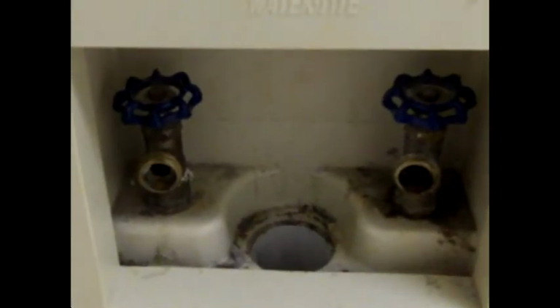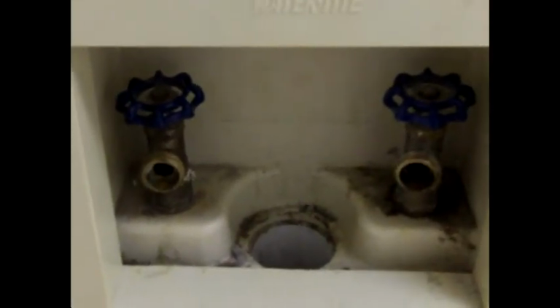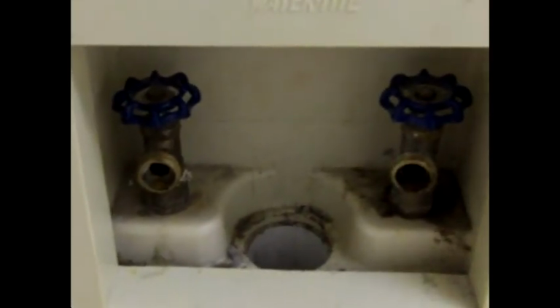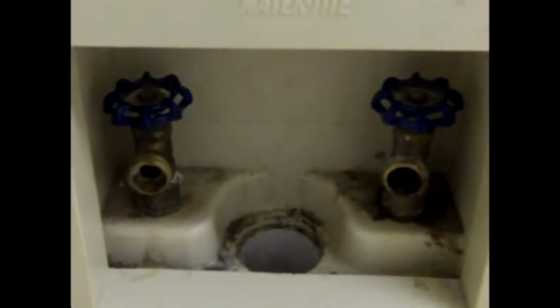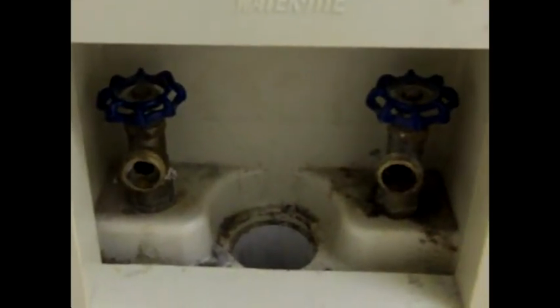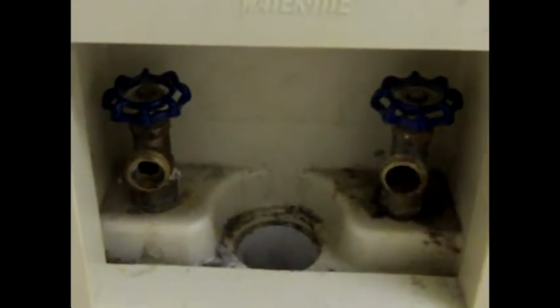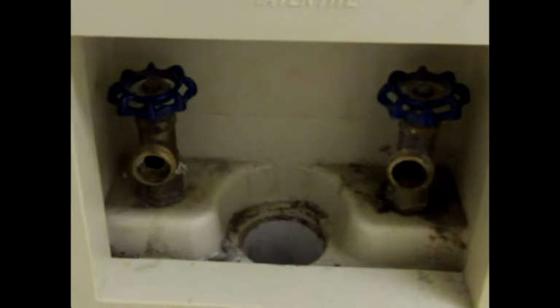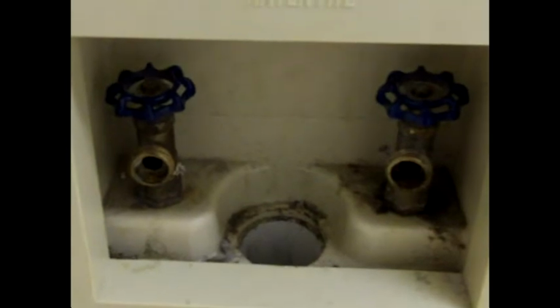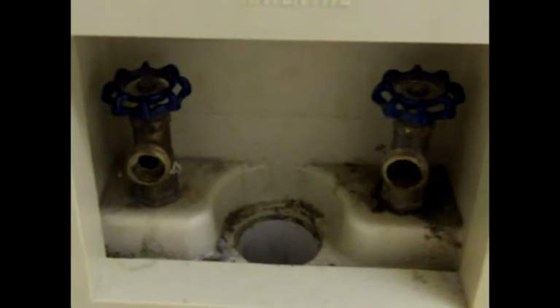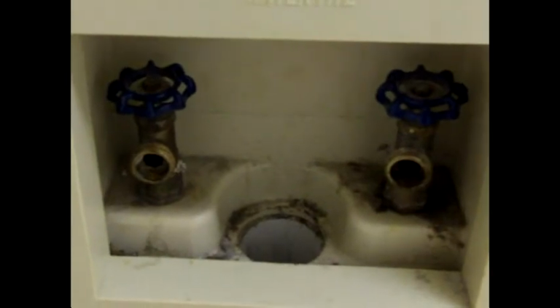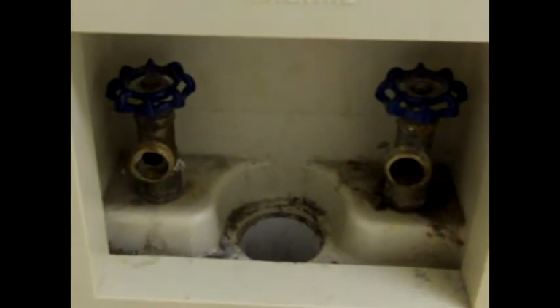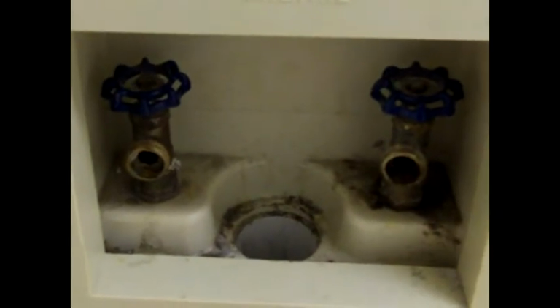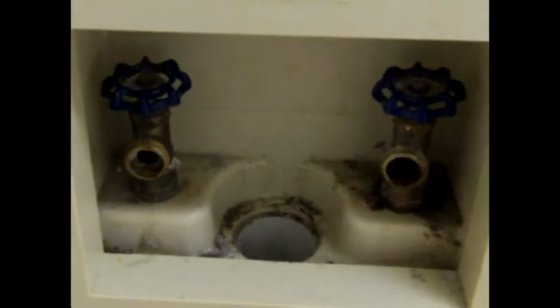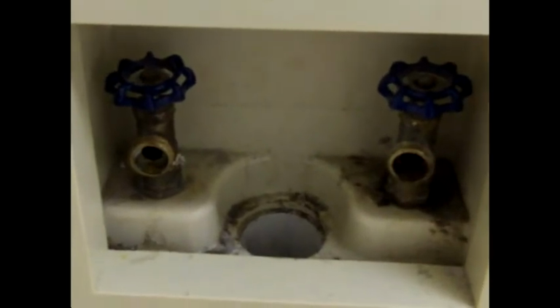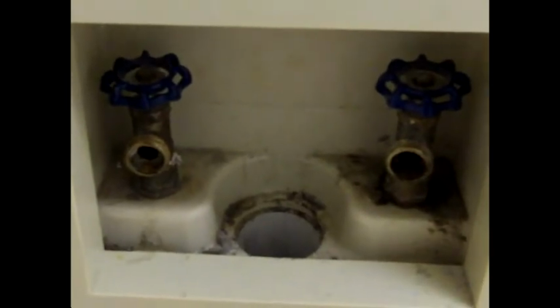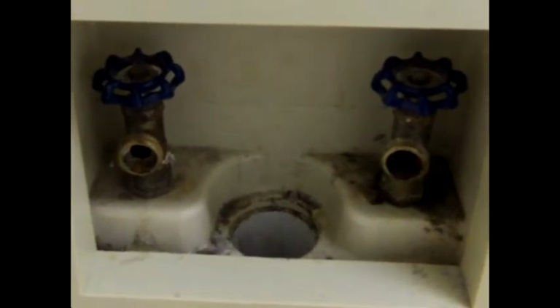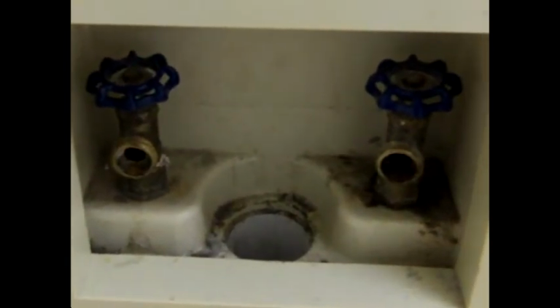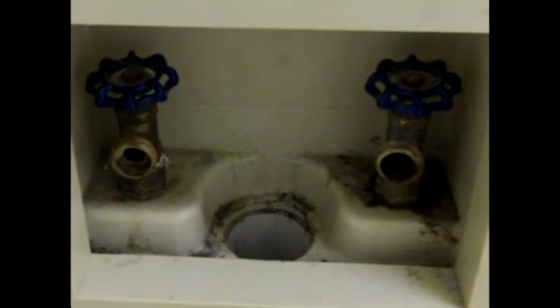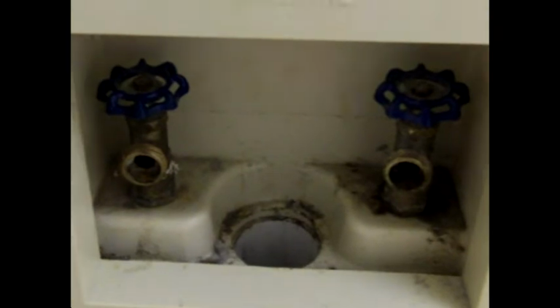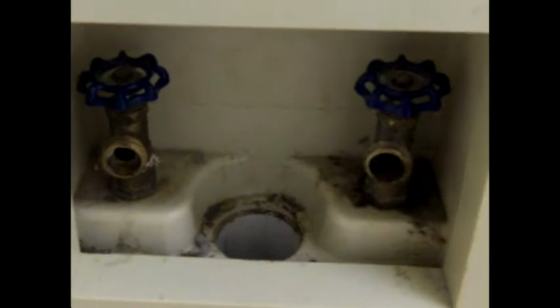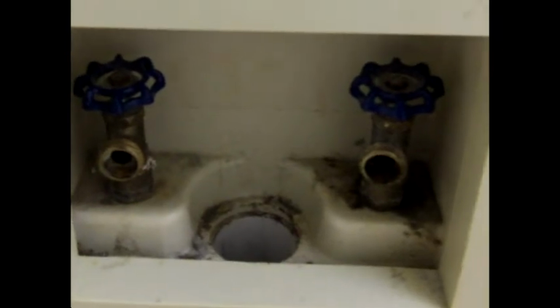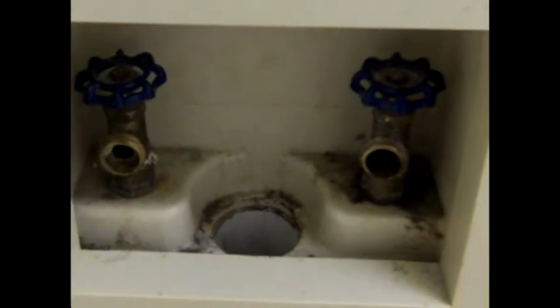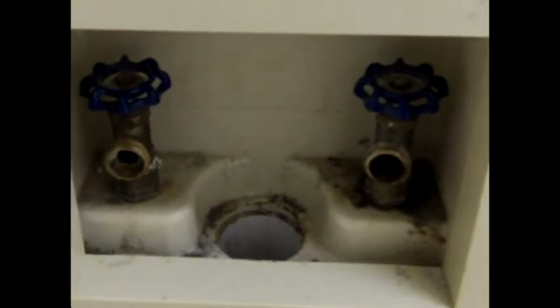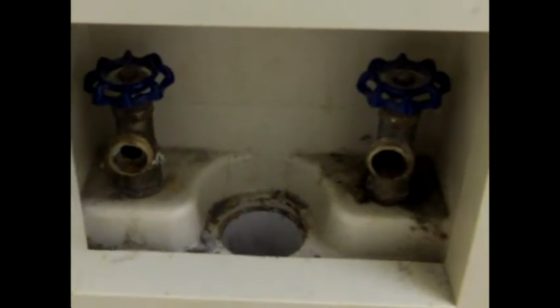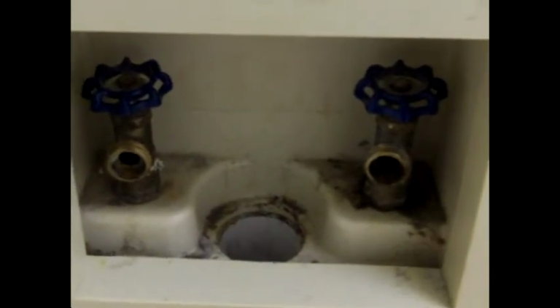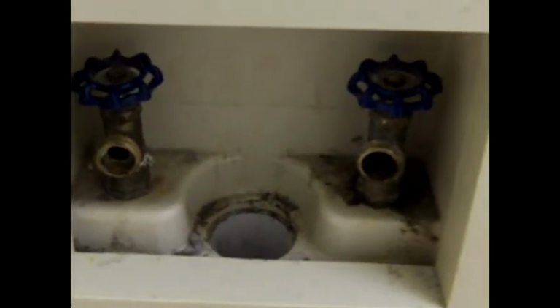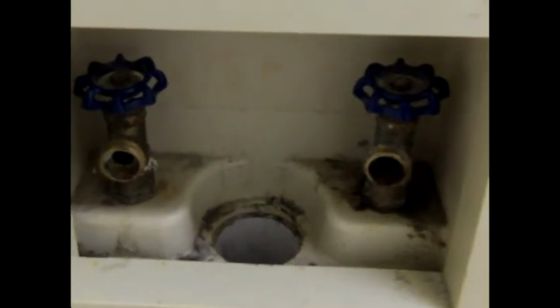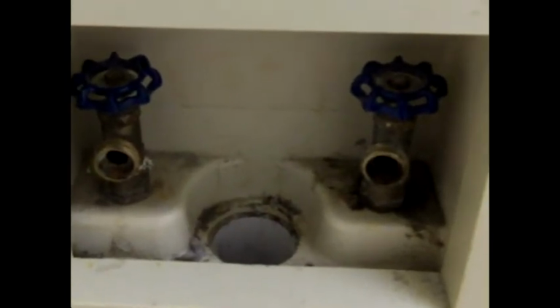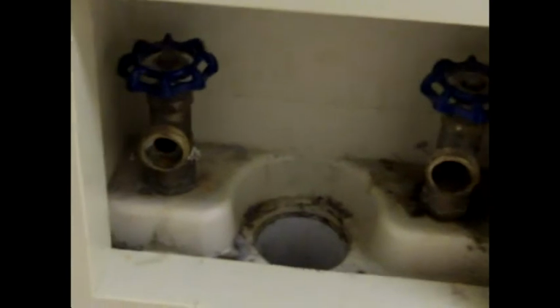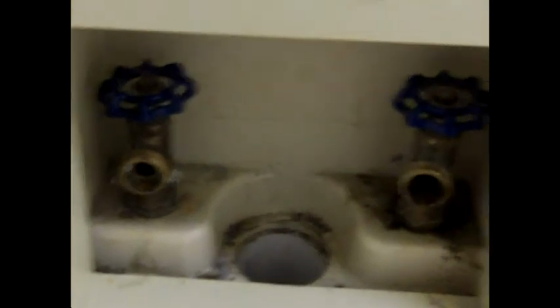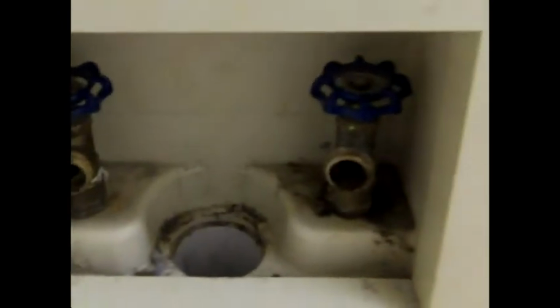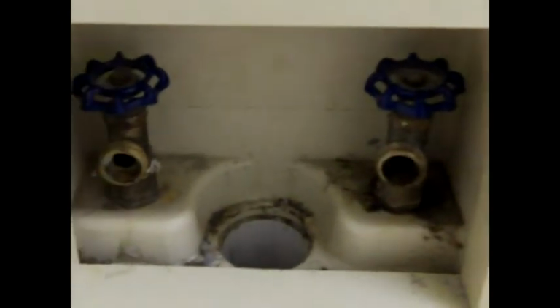Washing machine shutoffs — you turn them on when you hook them to your machine and when you move out of the house is the only time you ever turn them off, and I see this on a particular regular basis where they'll leak because of lack of use.